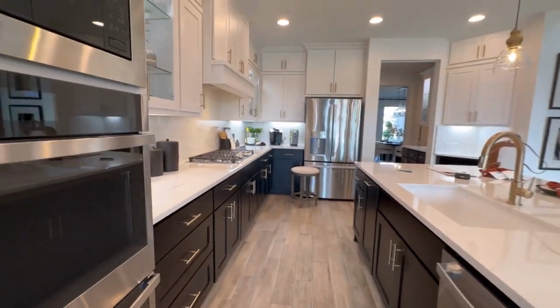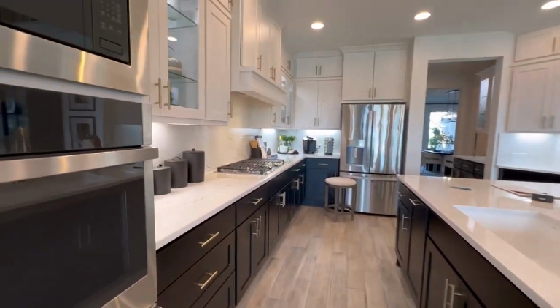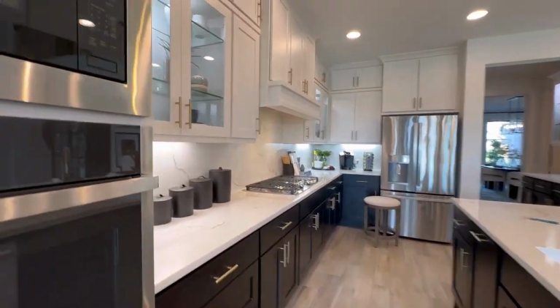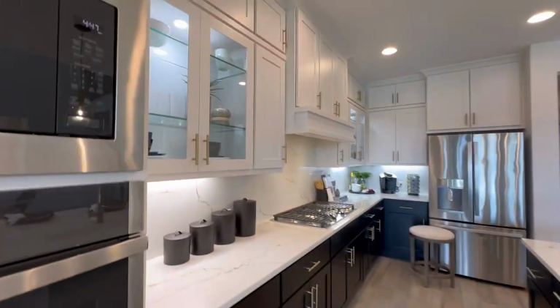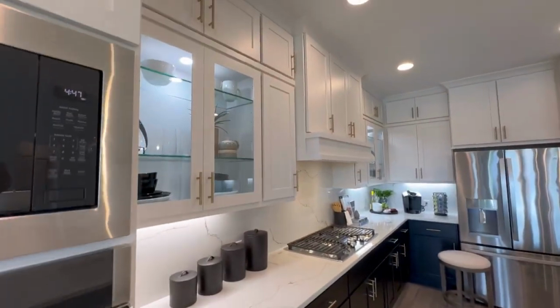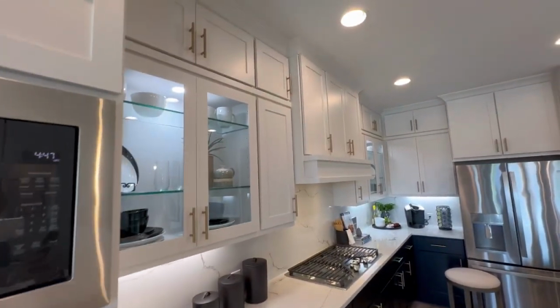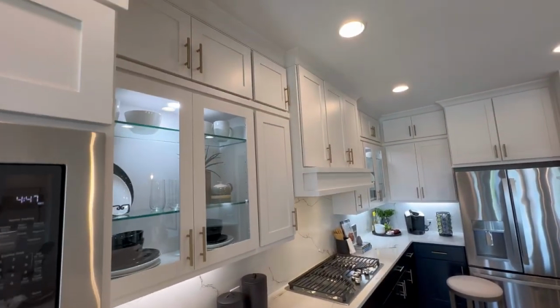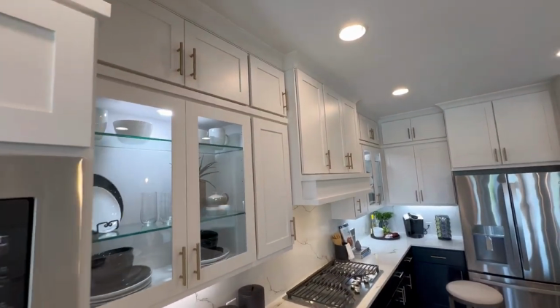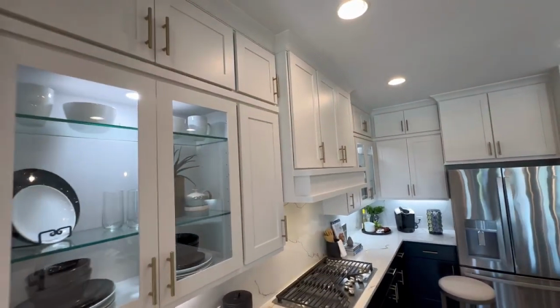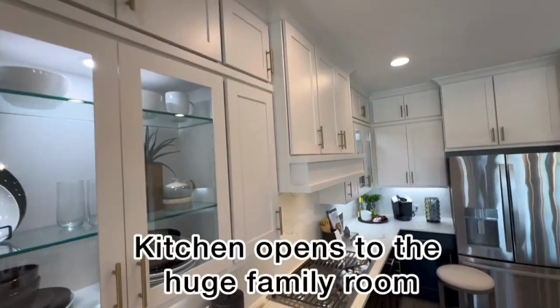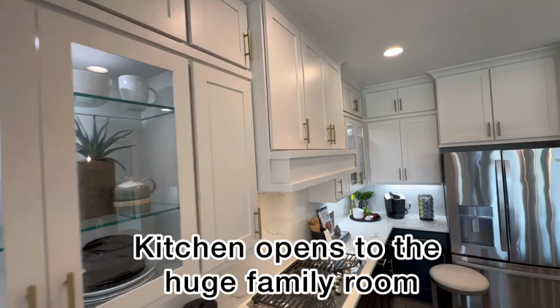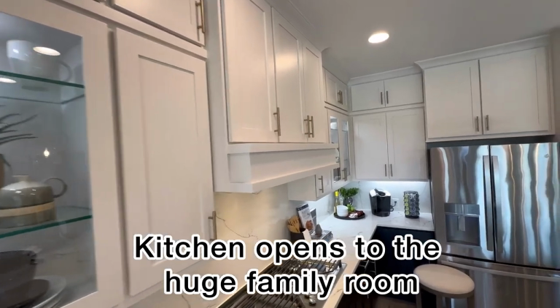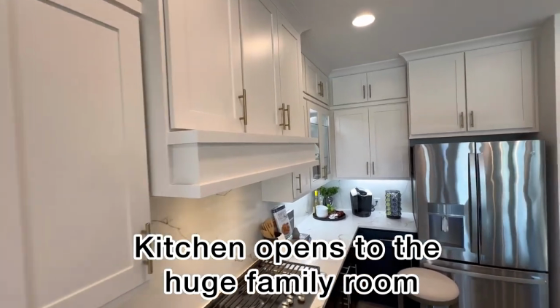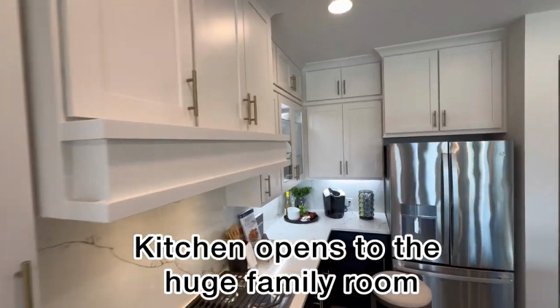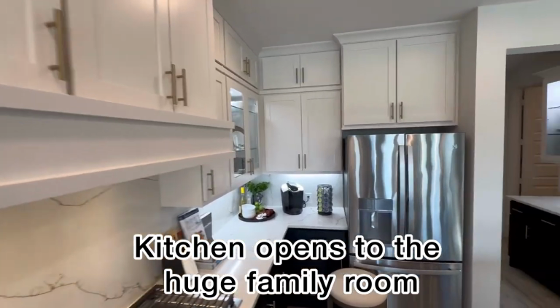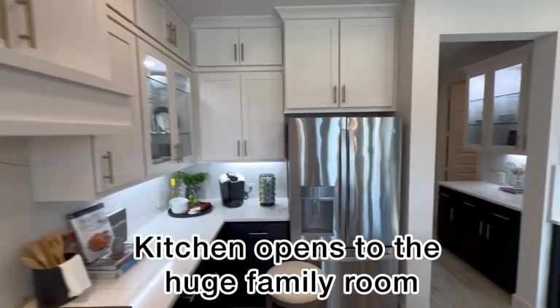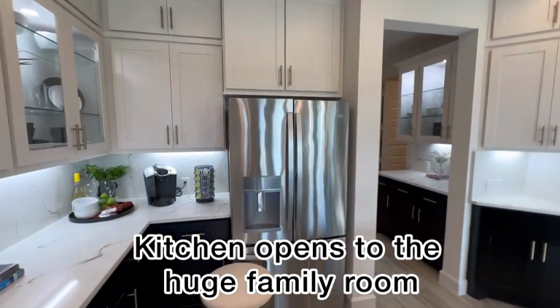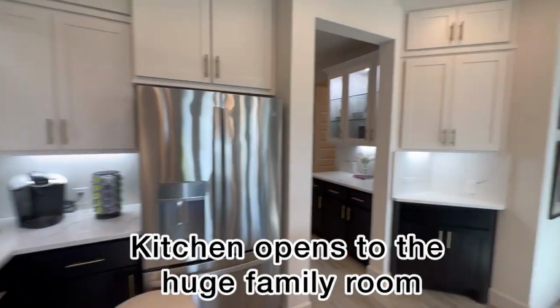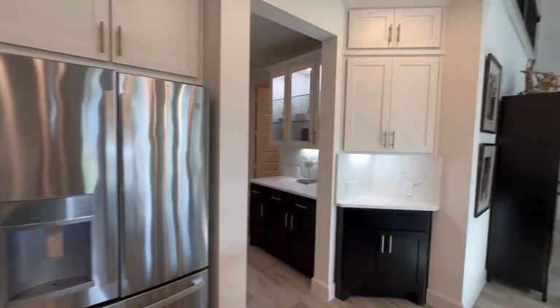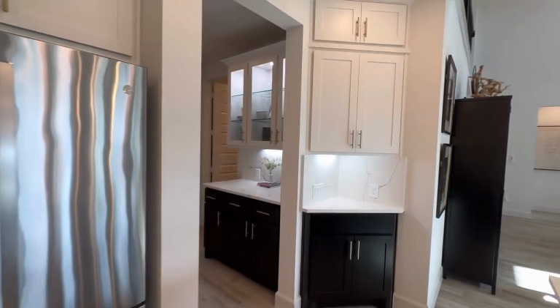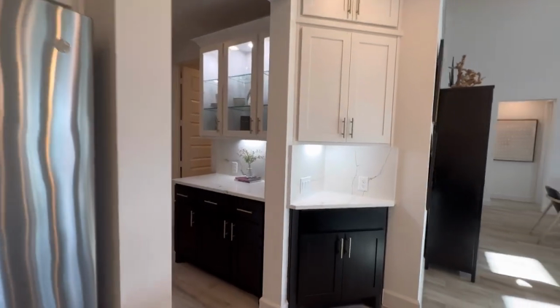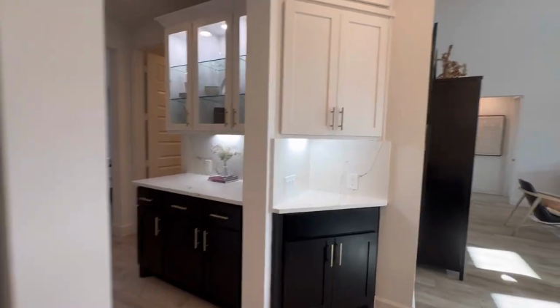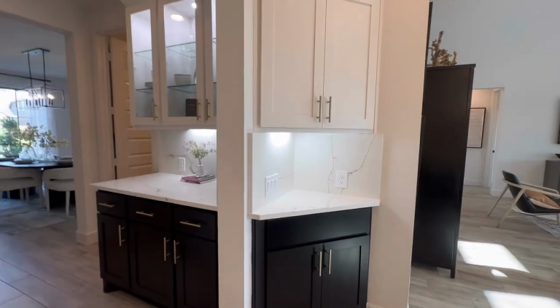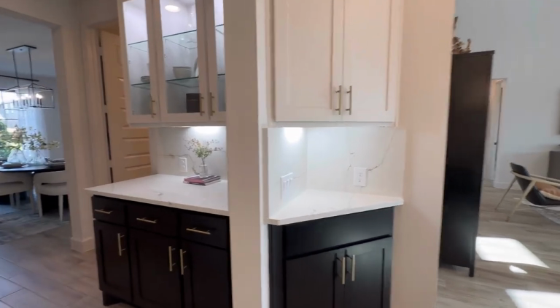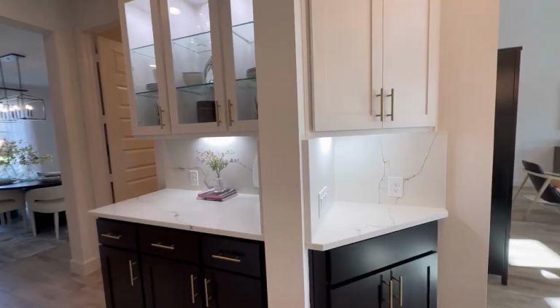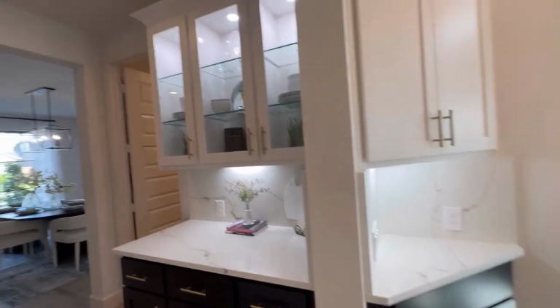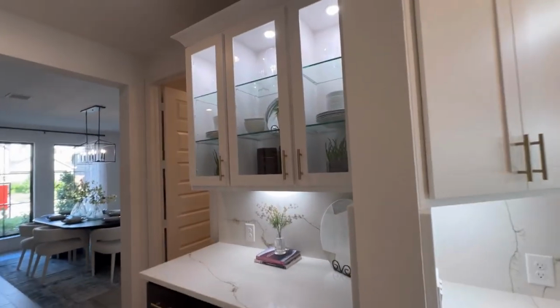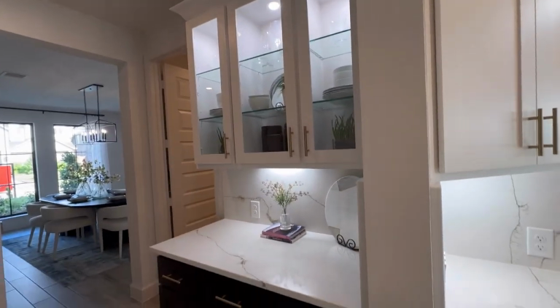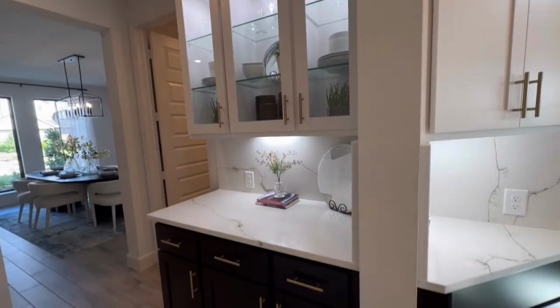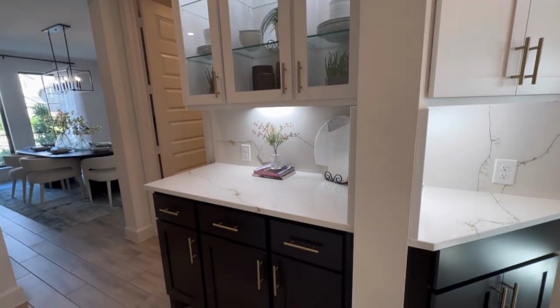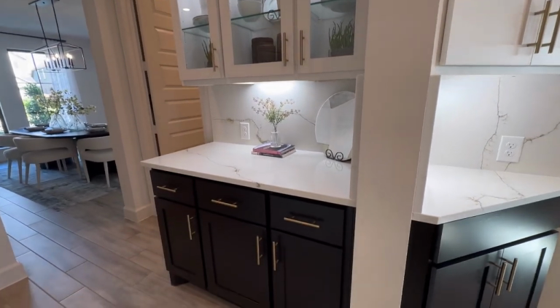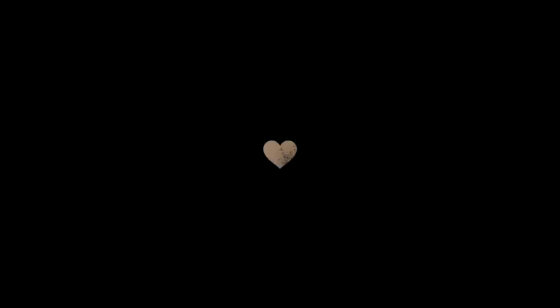I just love their kitchens. They're open to the family room. They have modern touches to their homes, like quartz countertops and stainless steel appliances.